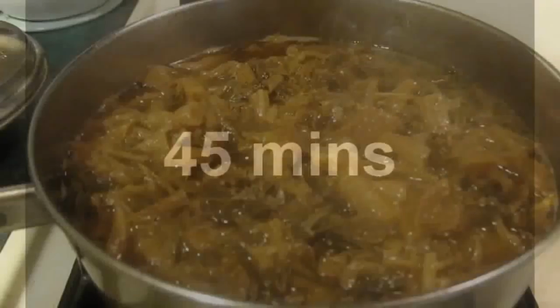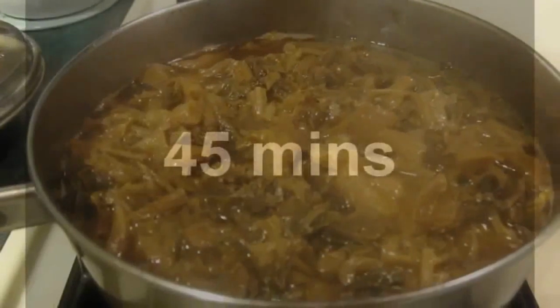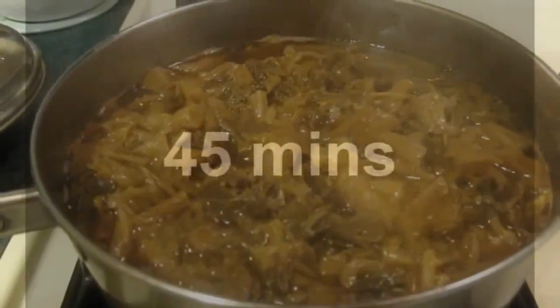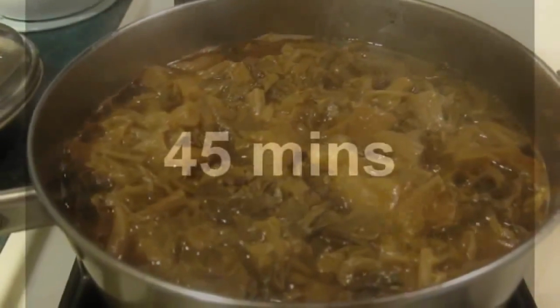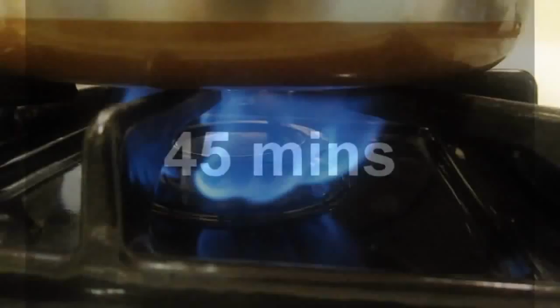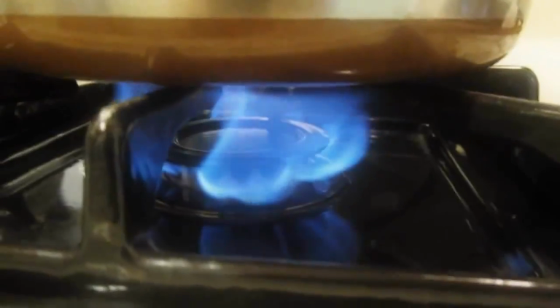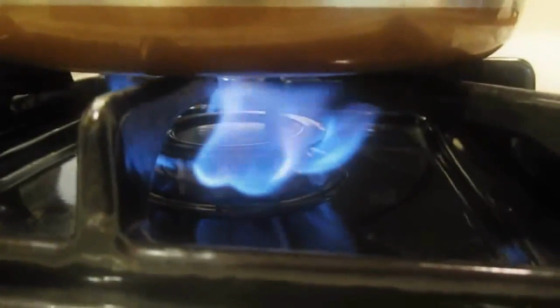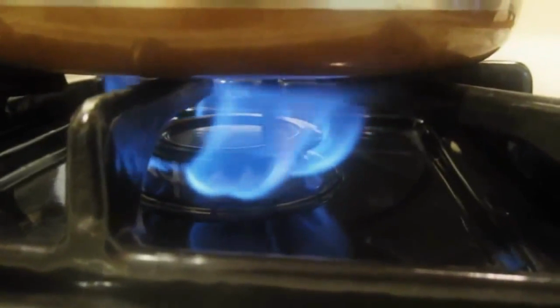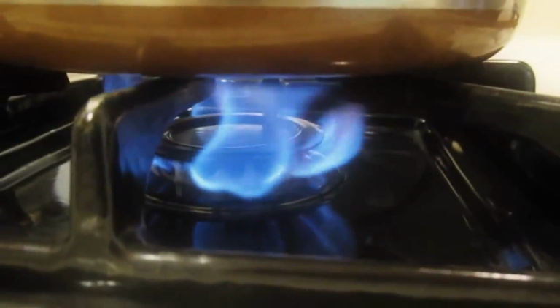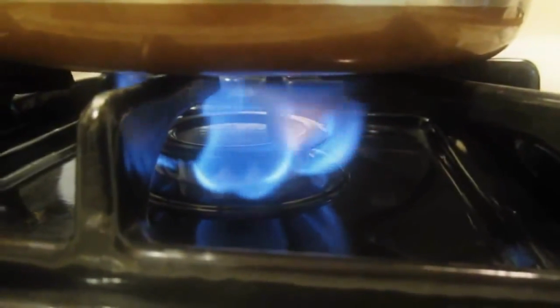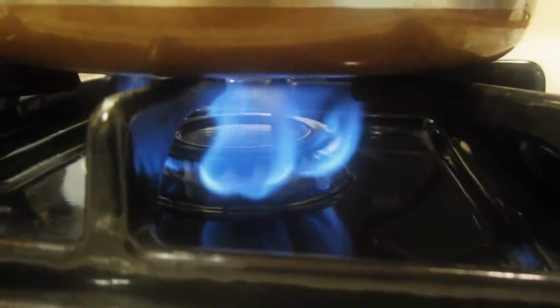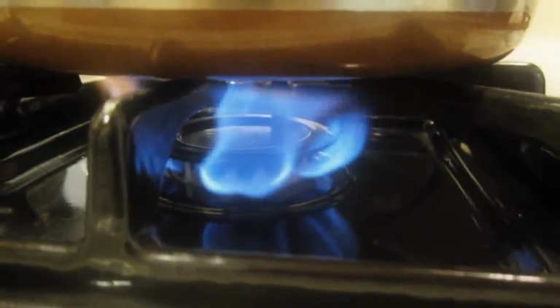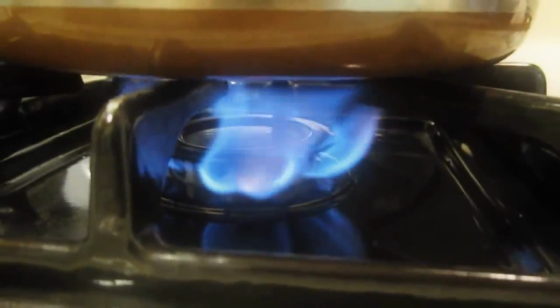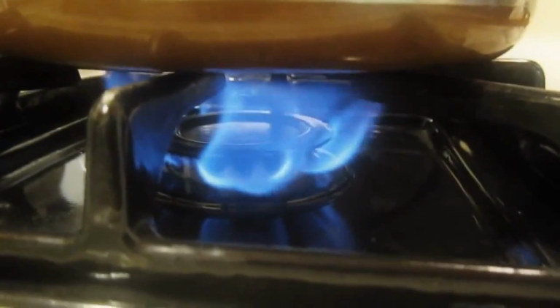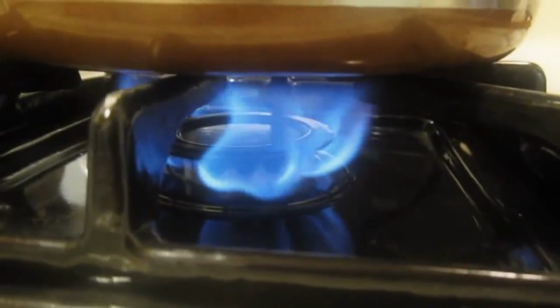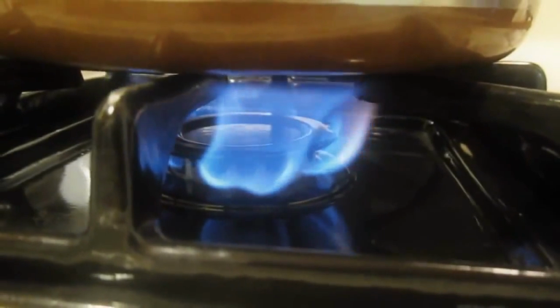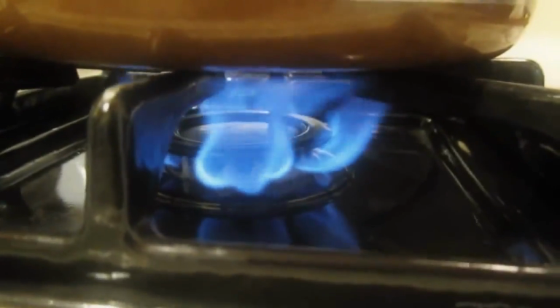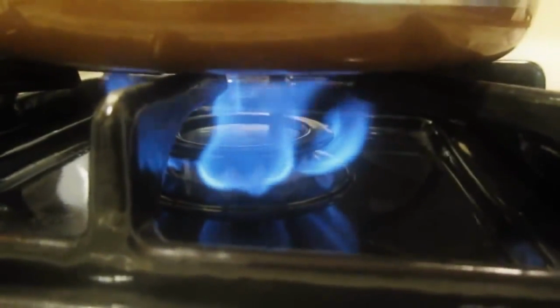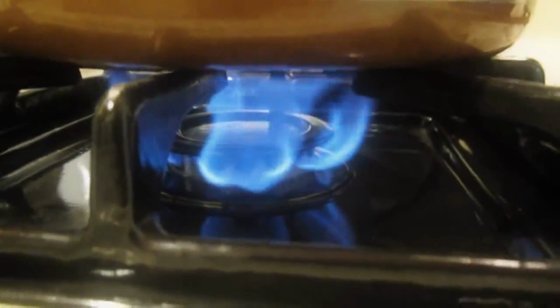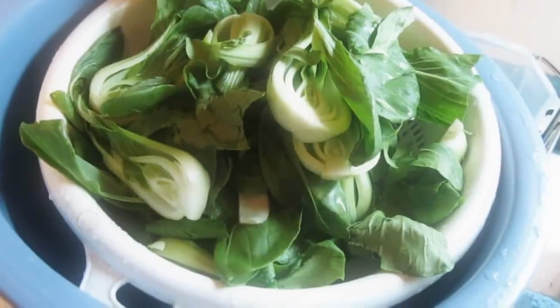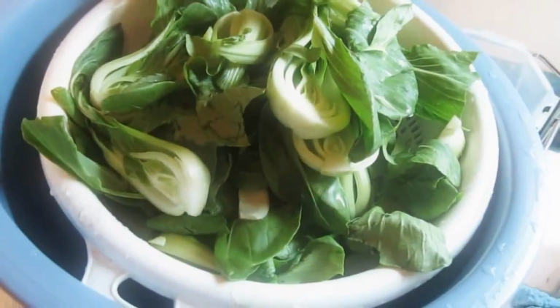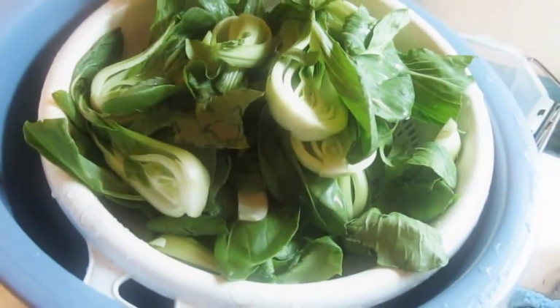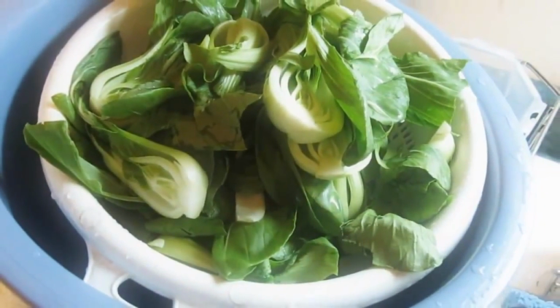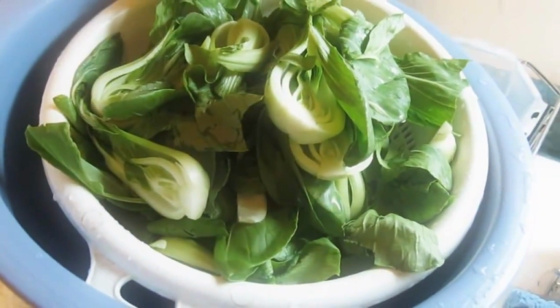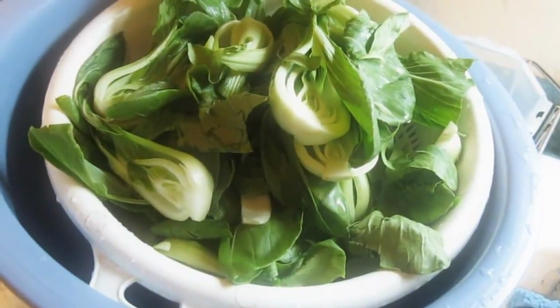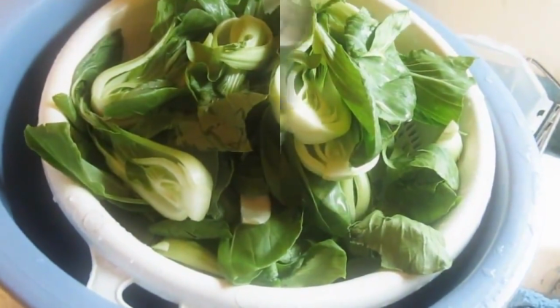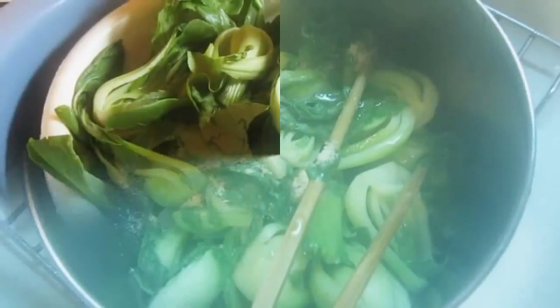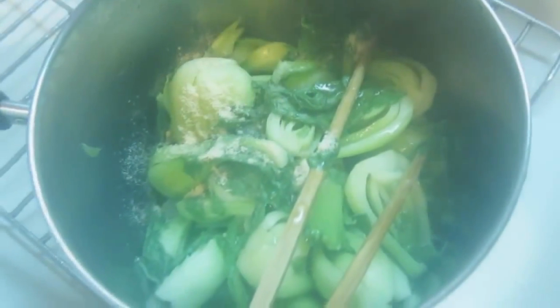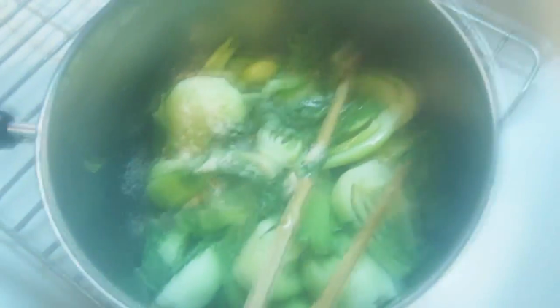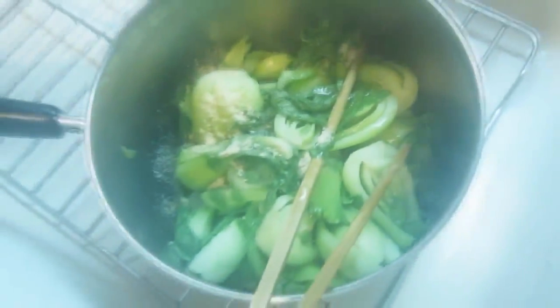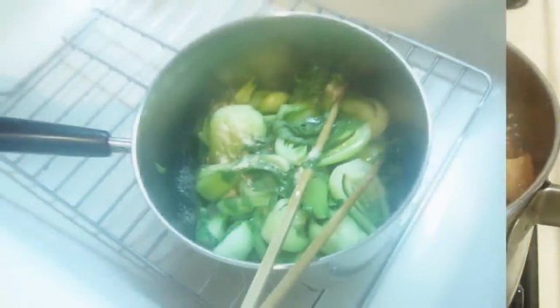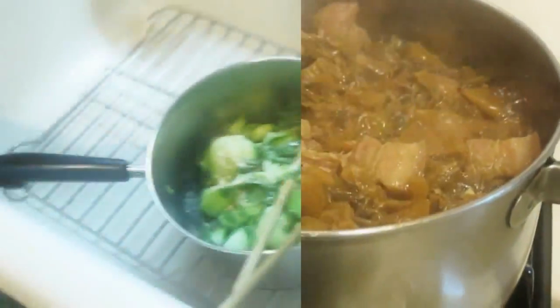Let it simmer for 45 minutes. Here's a perfect opportunity to file your taxes — be sure to account for all your dependents. You also want veggies? How's bok choy sound? Voila! Fiber for your diet.